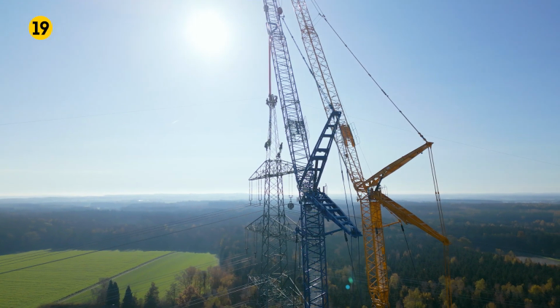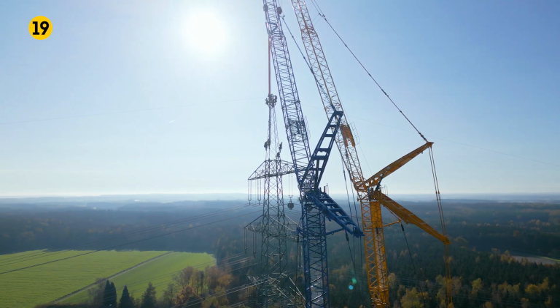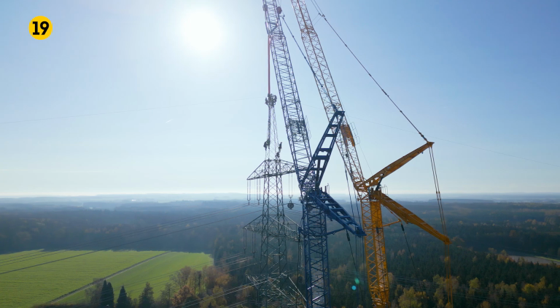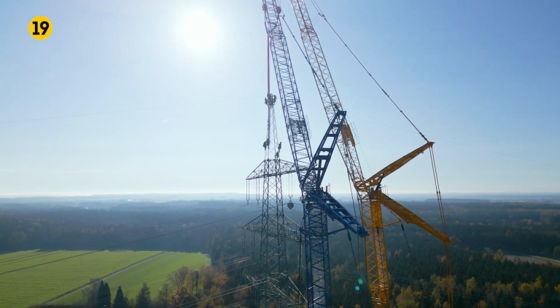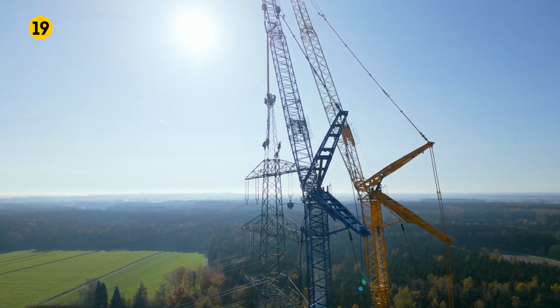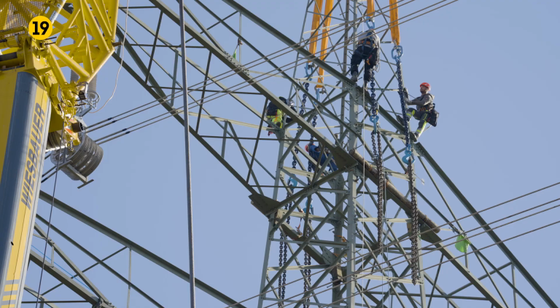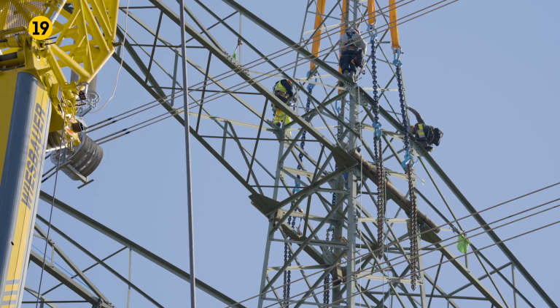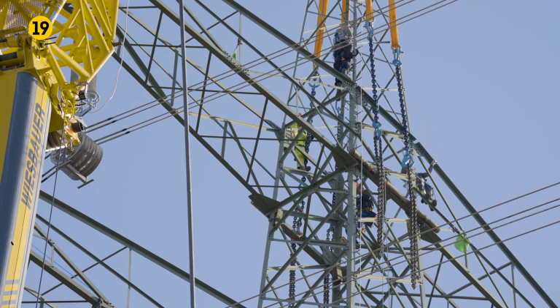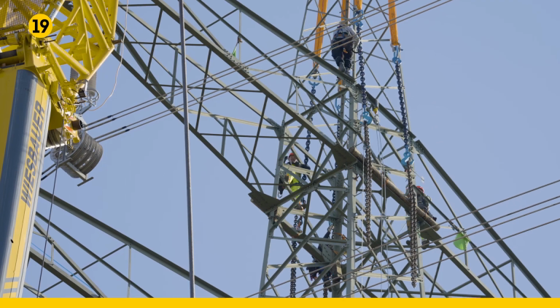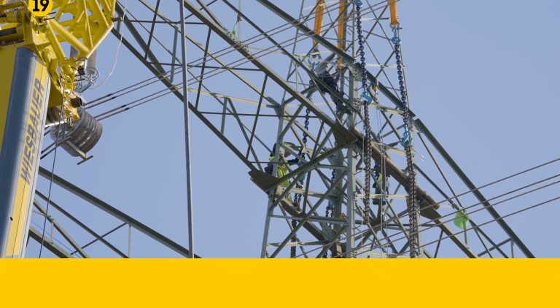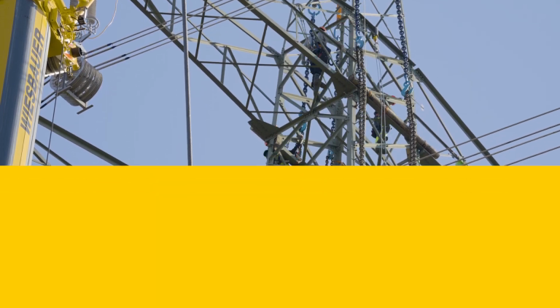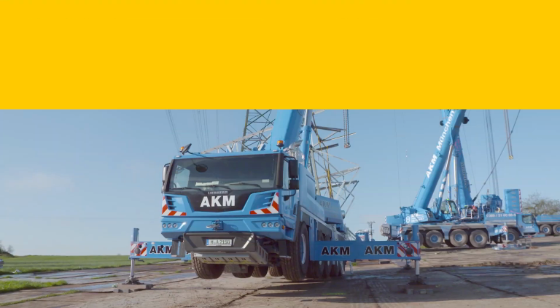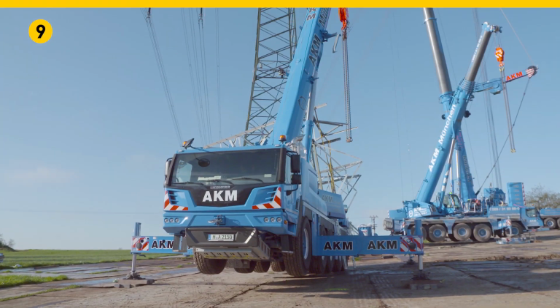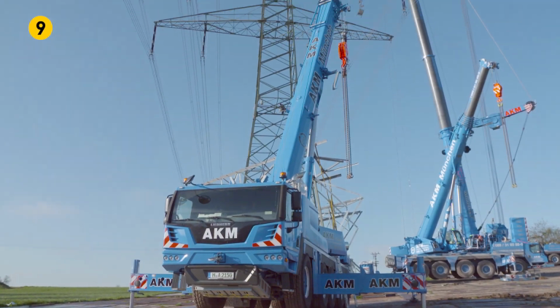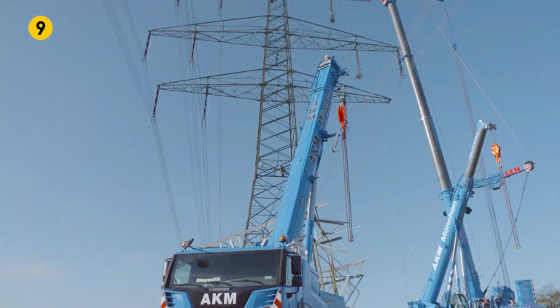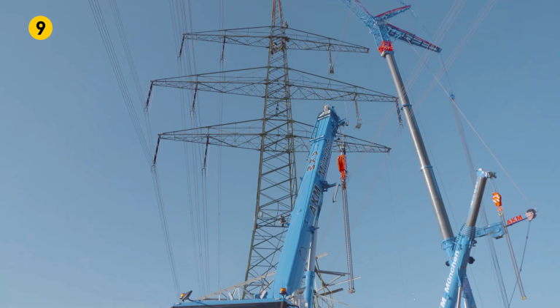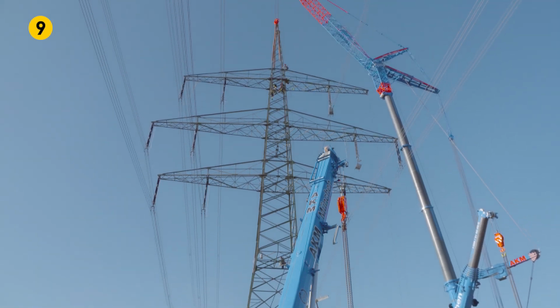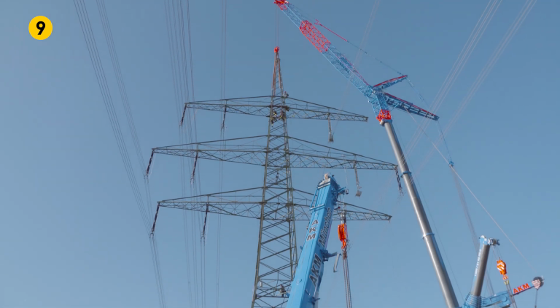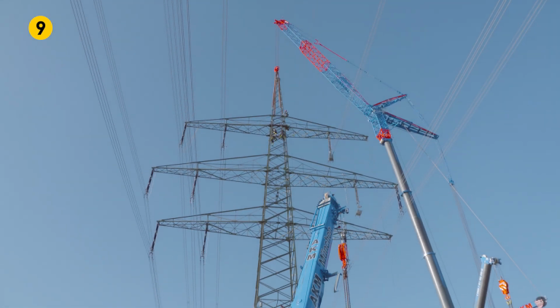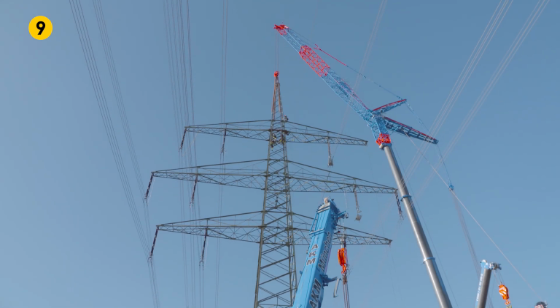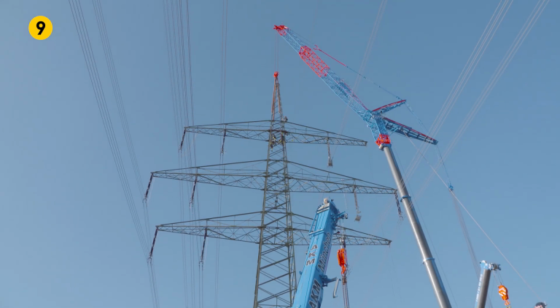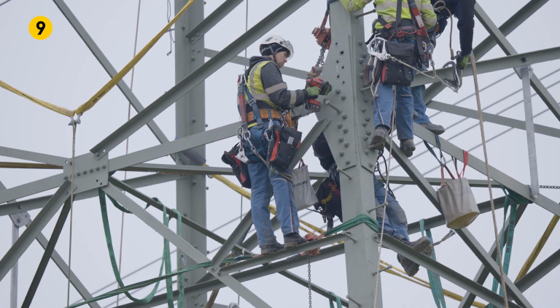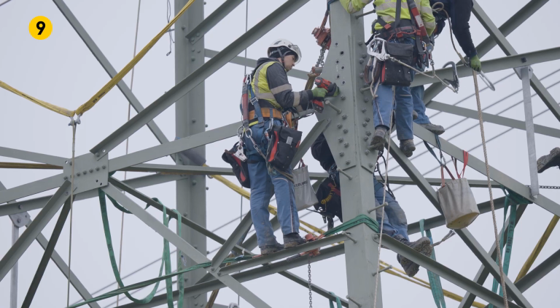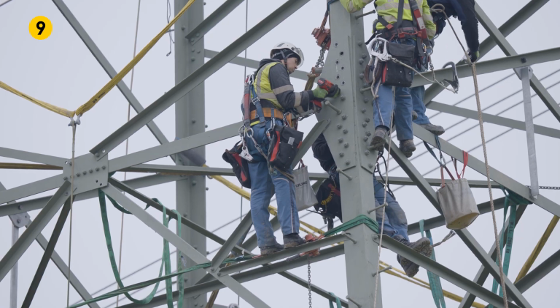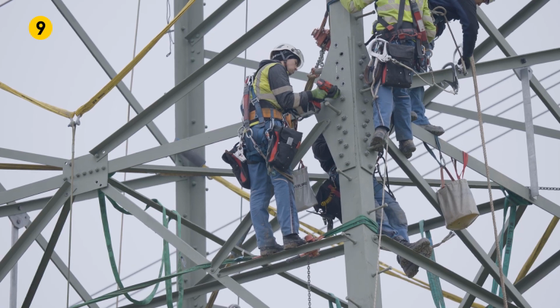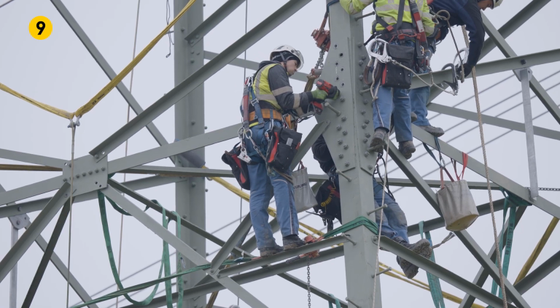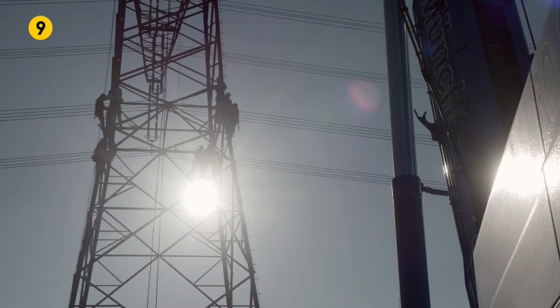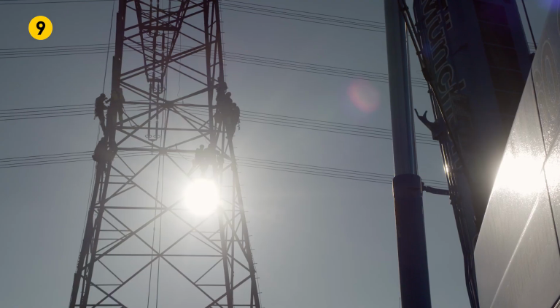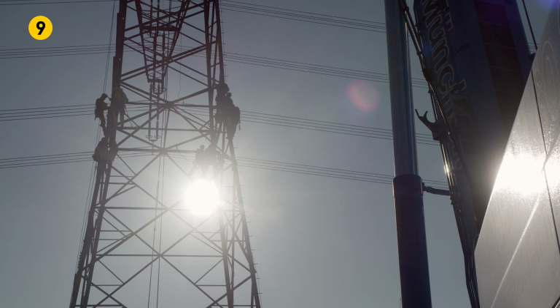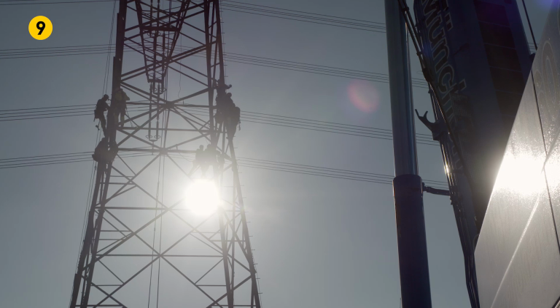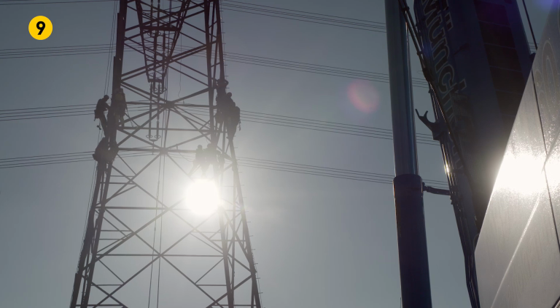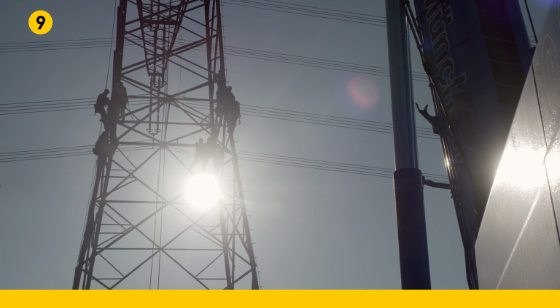To do this, the grid towers need to be equipped with intermediate sections or the lower sections completely rebuilt. The time window for the electricity switch-off is very short, so the work will start on all four sites simultaneously.